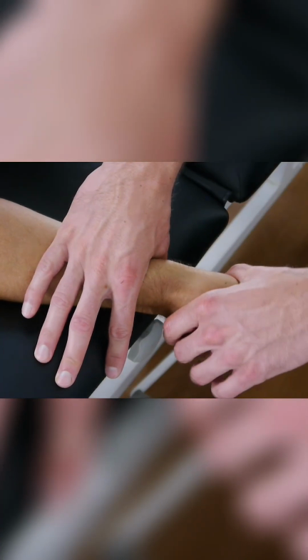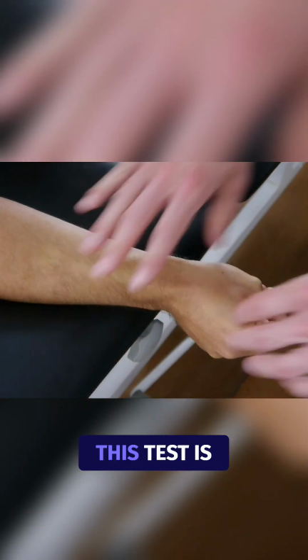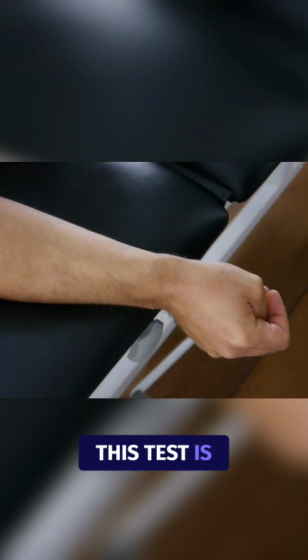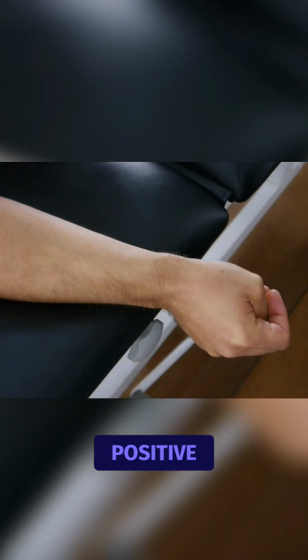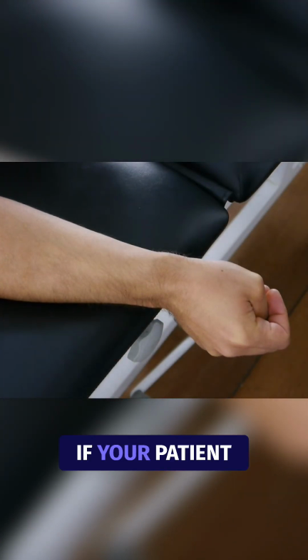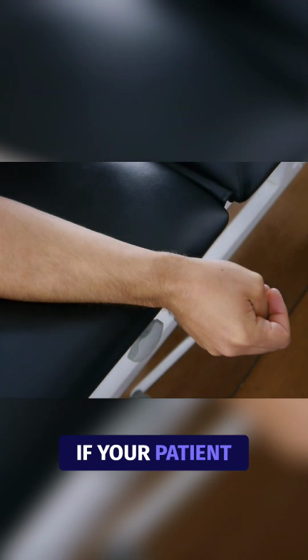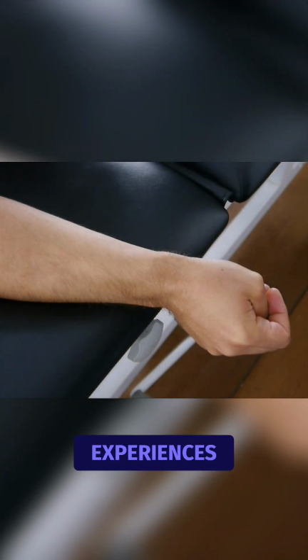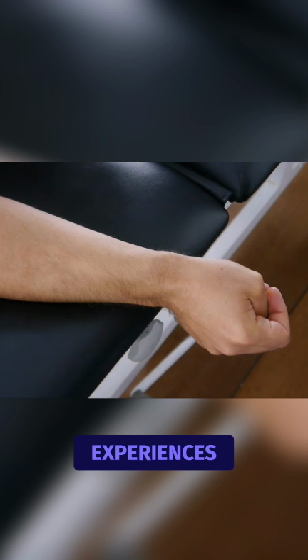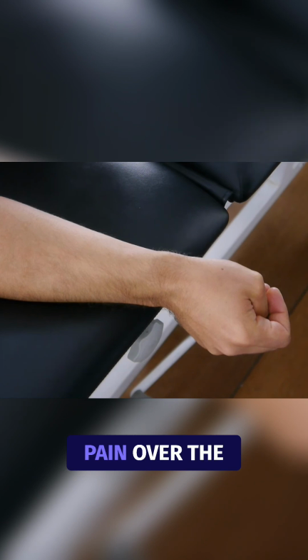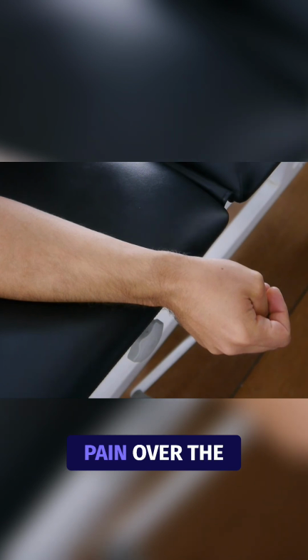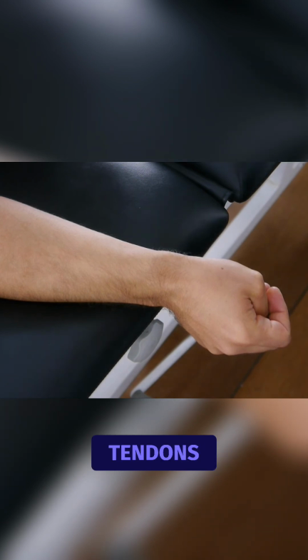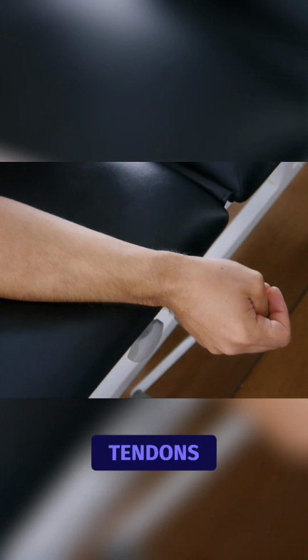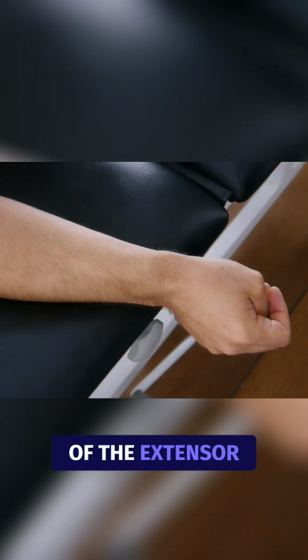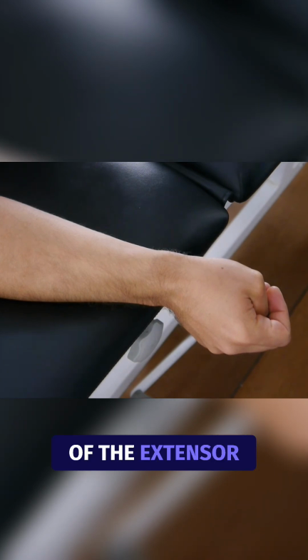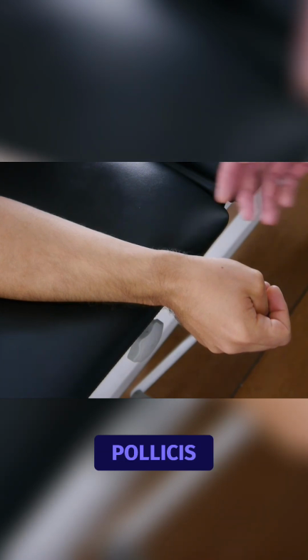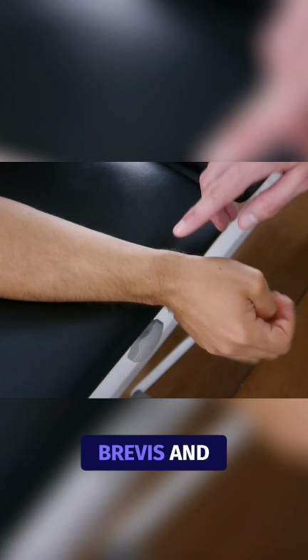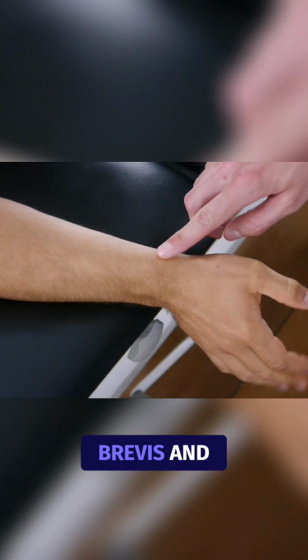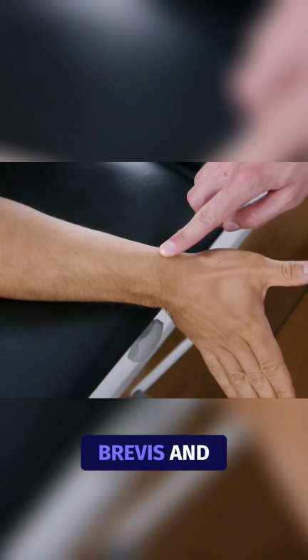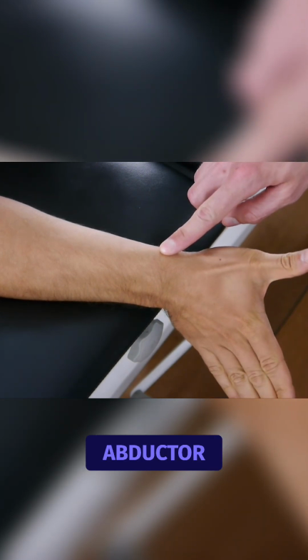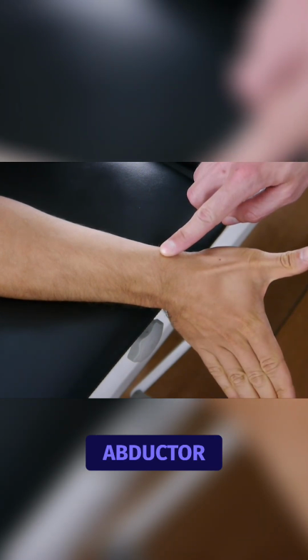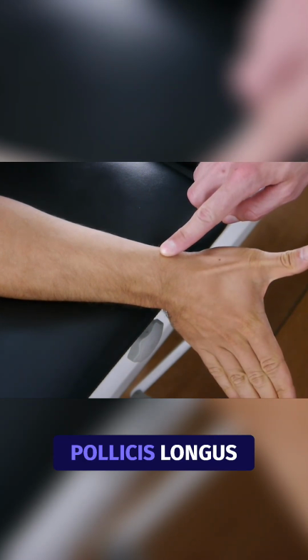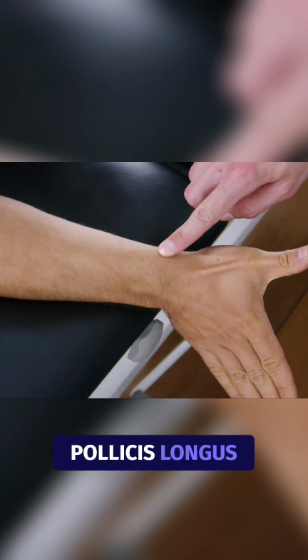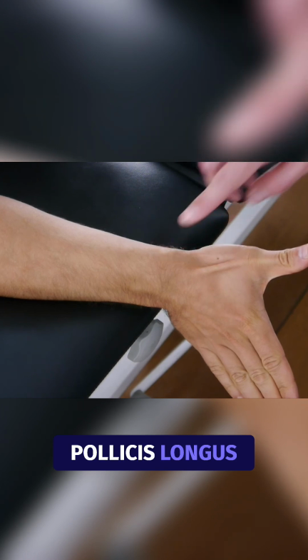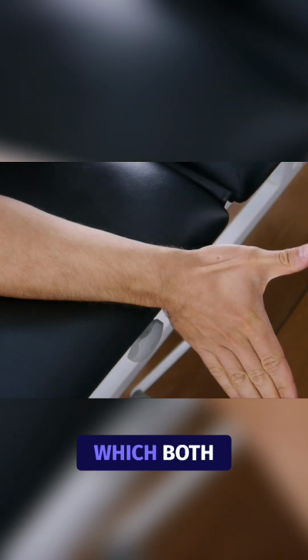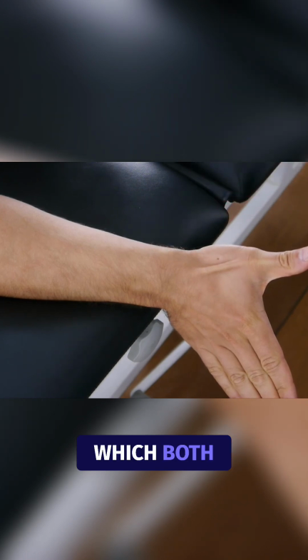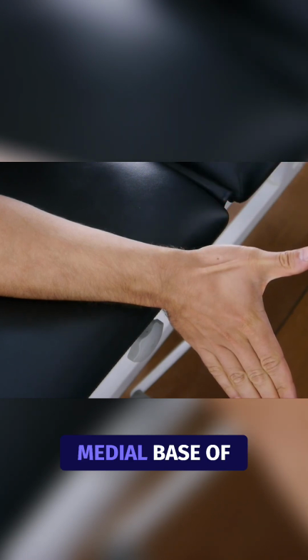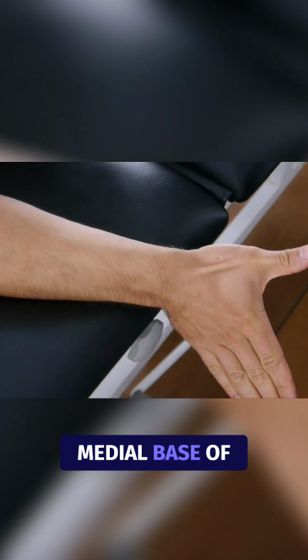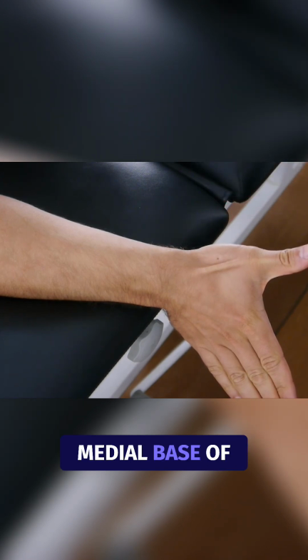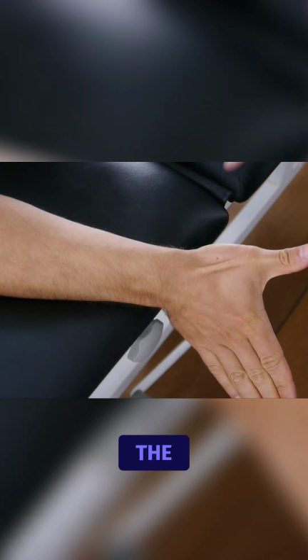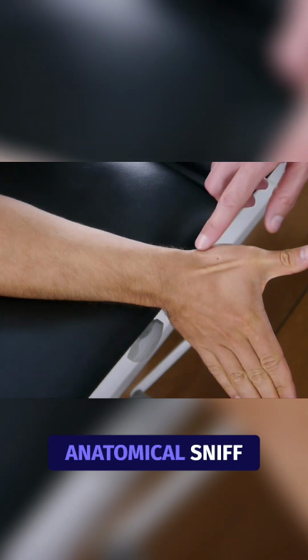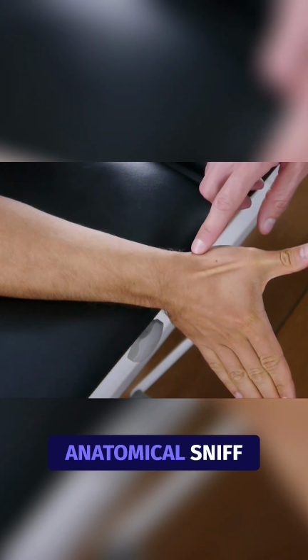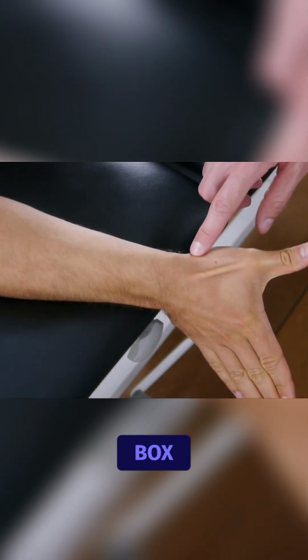This test is positive if your patient experiences pain over the tendons of the extensor pollicis brevis and abductor pollicis longus, which both form the medial base of the anatomical snuffbox.